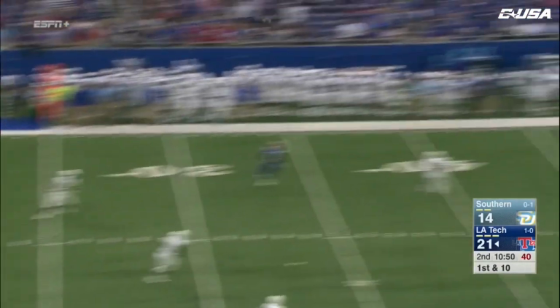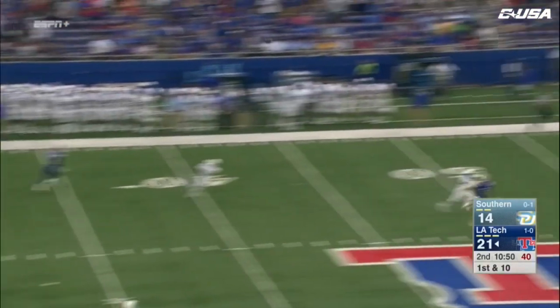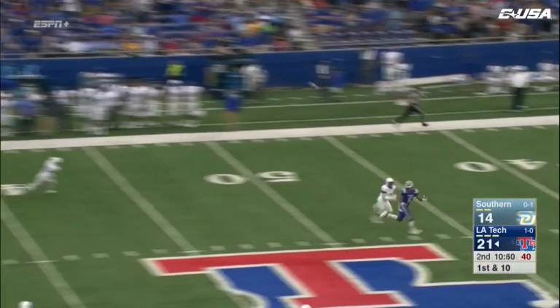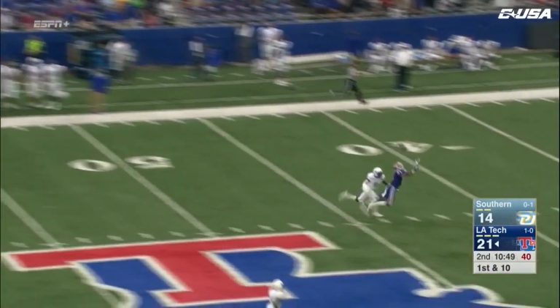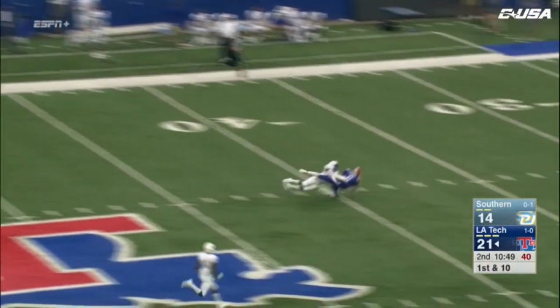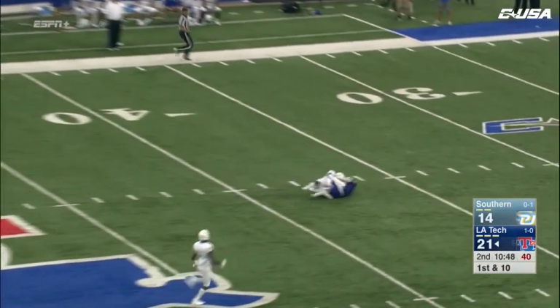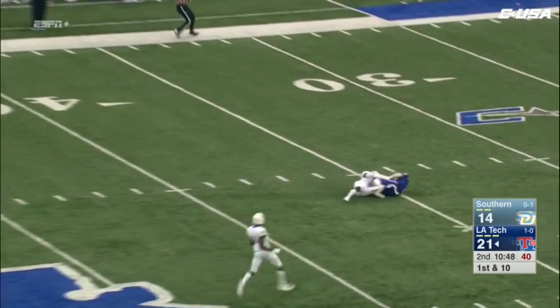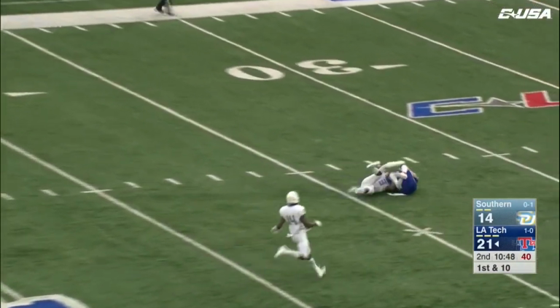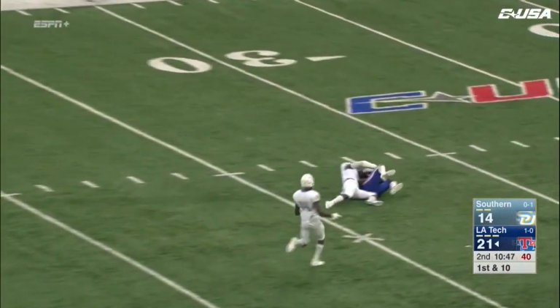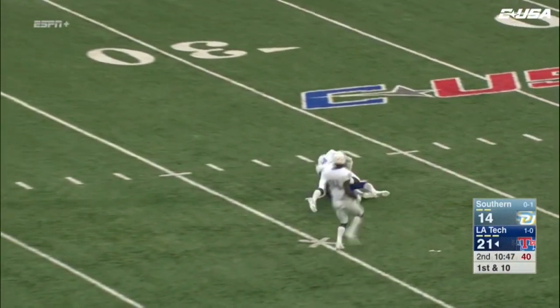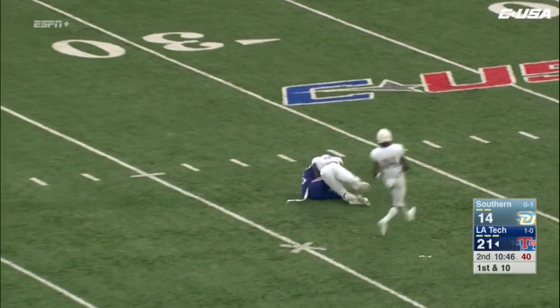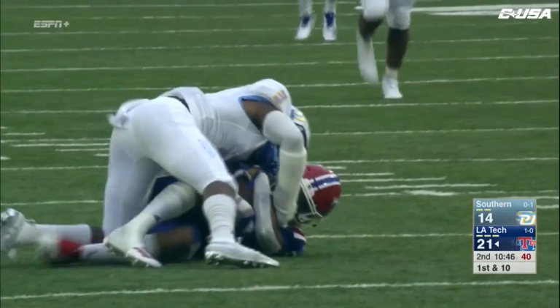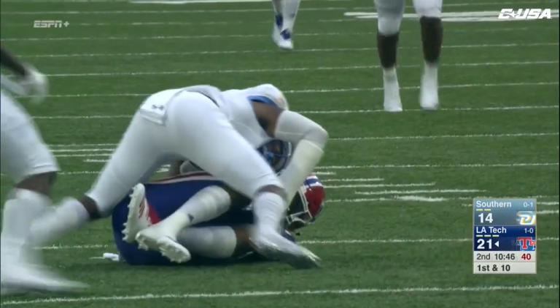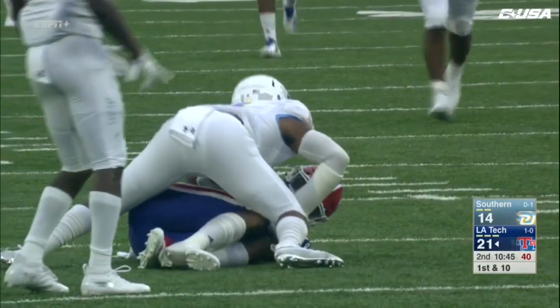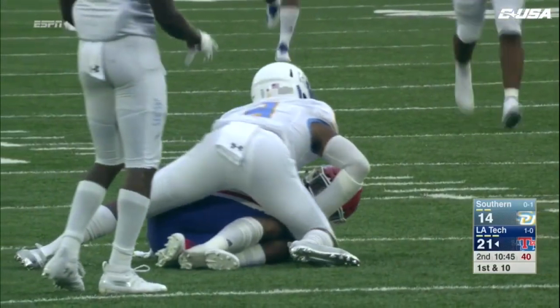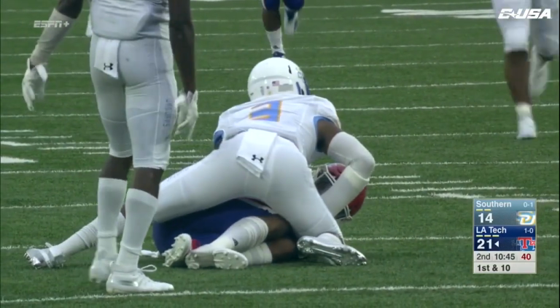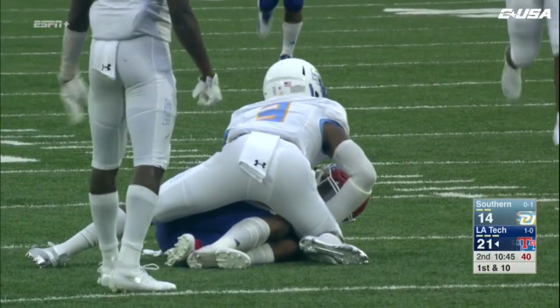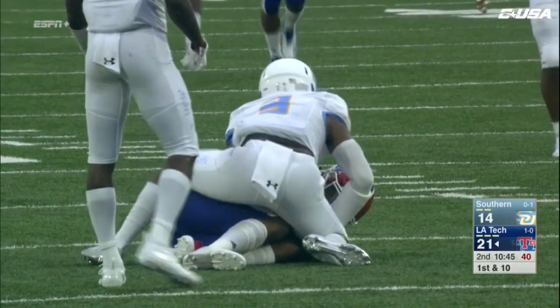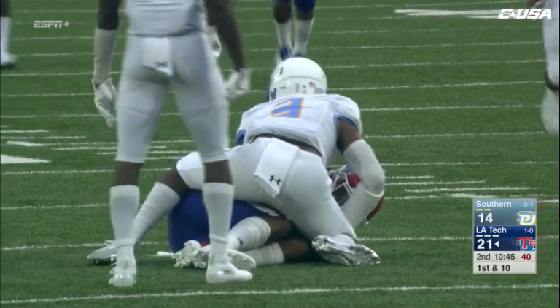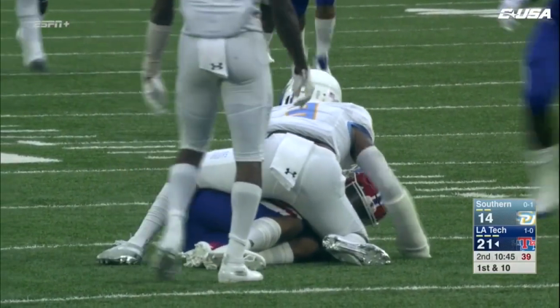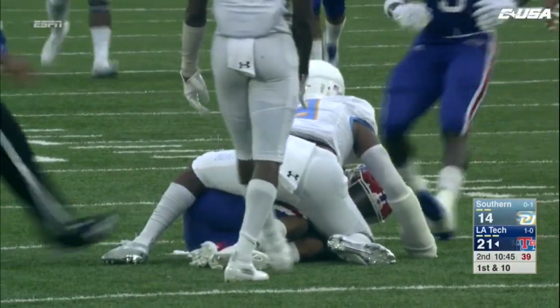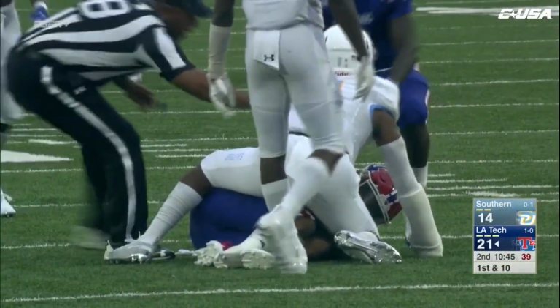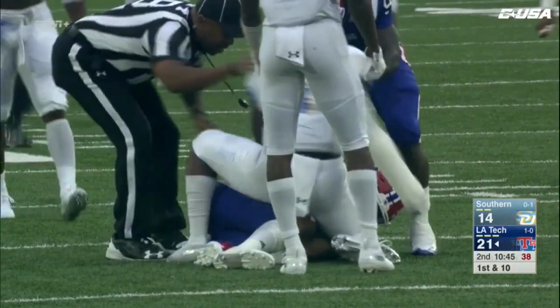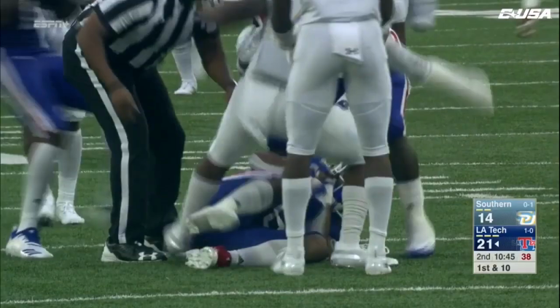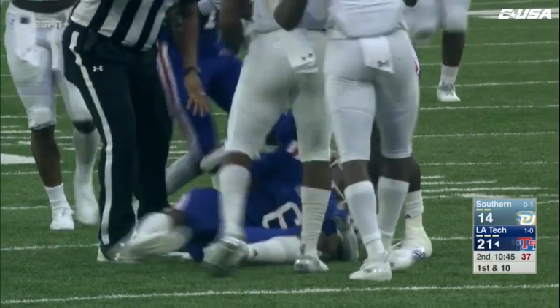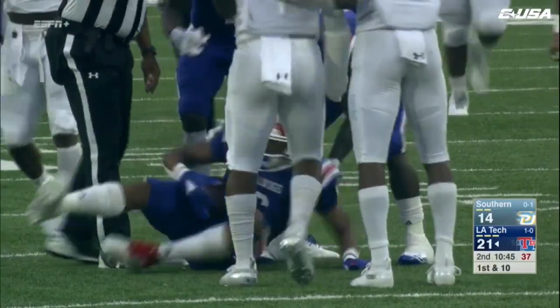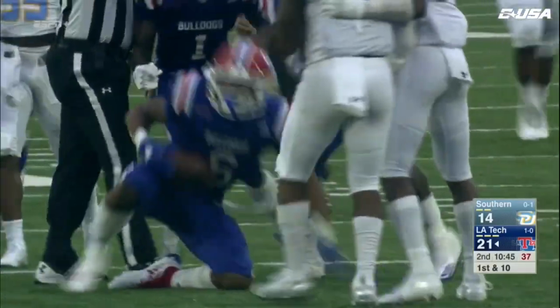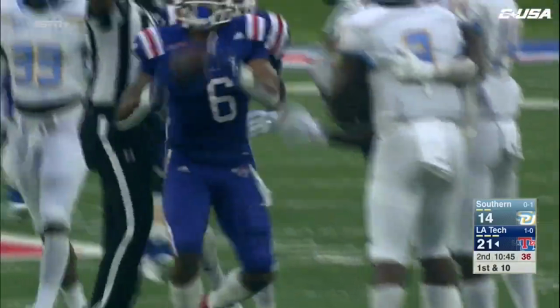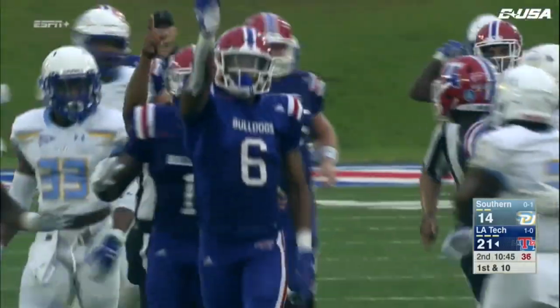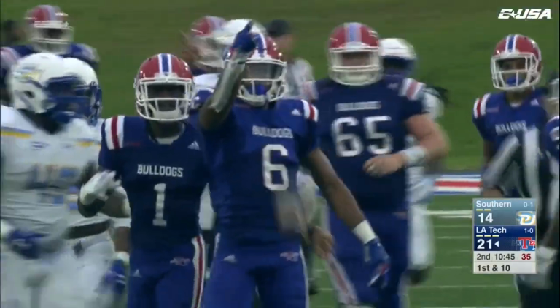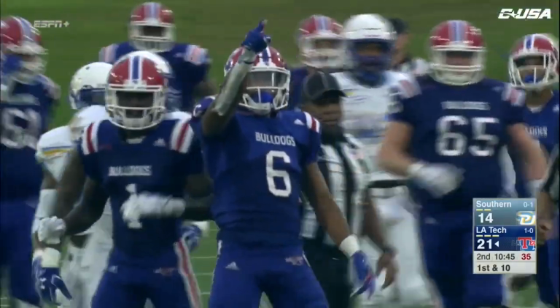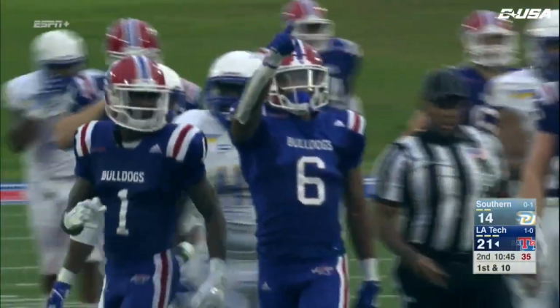A diving catch — did he hold on? What a catch — yes he did! A fingertip lay-out catch by Adrian Hardy.